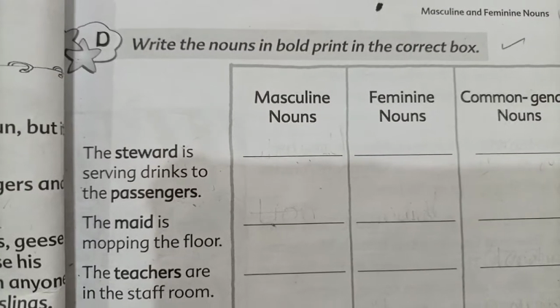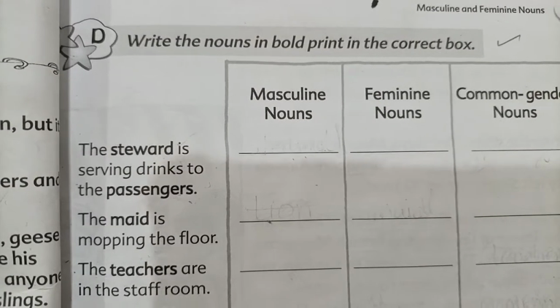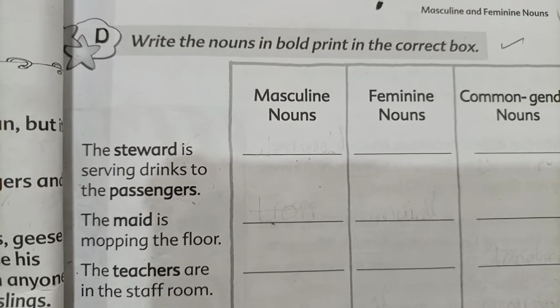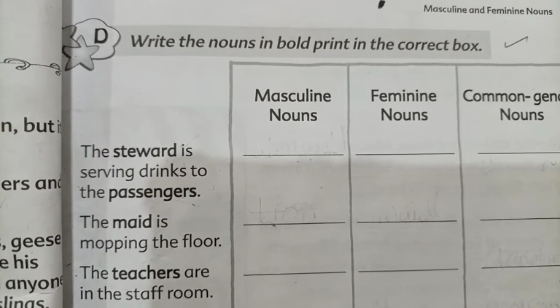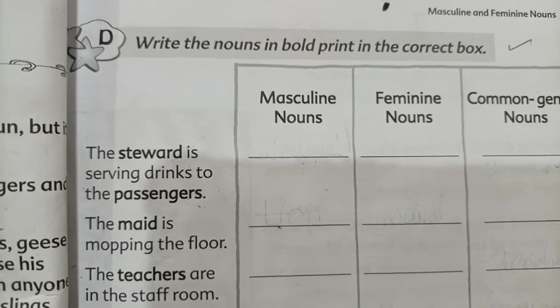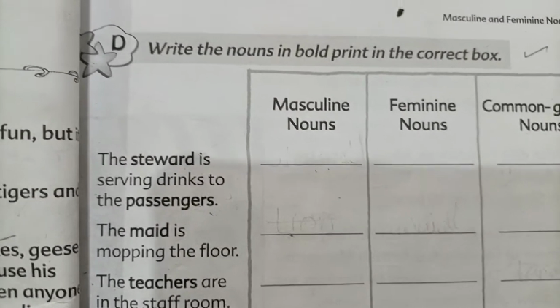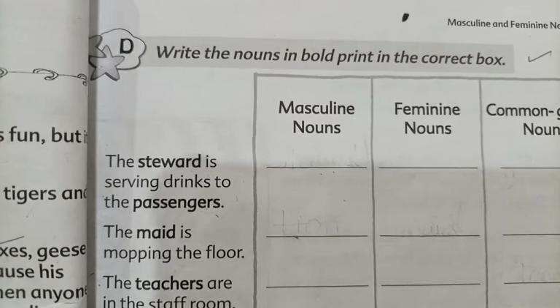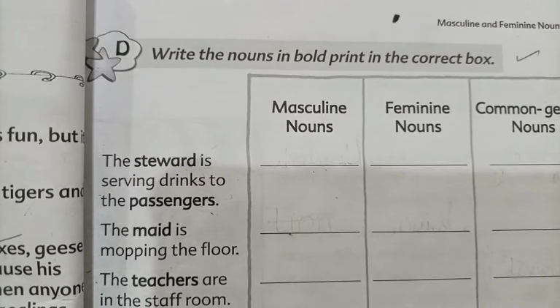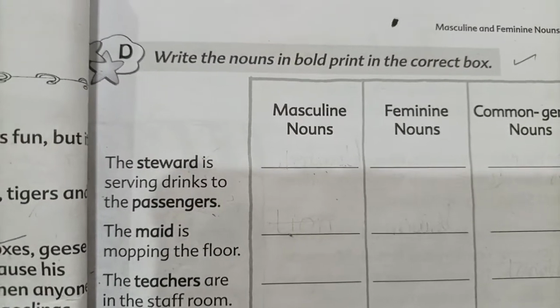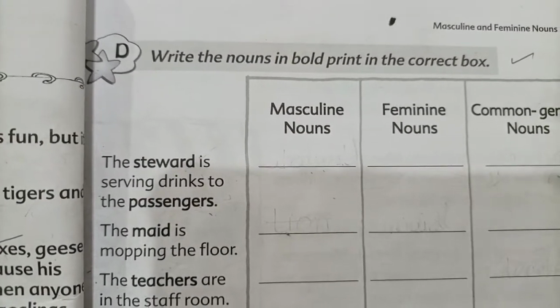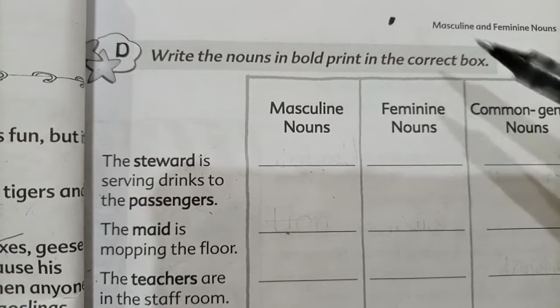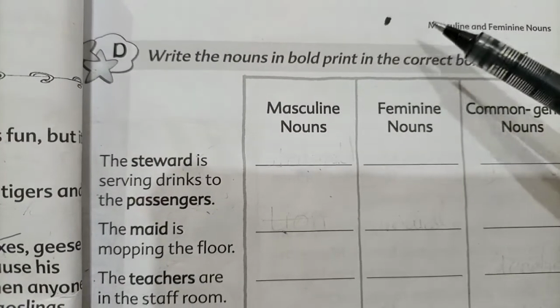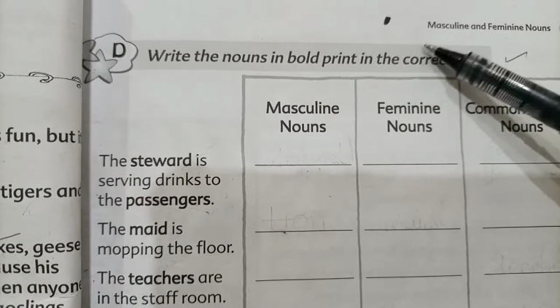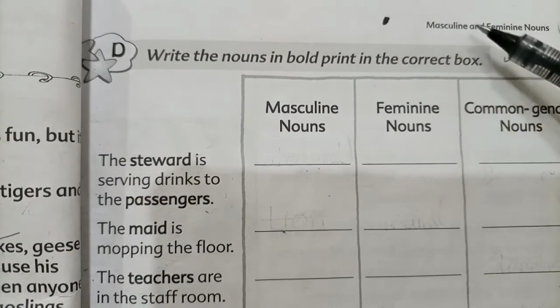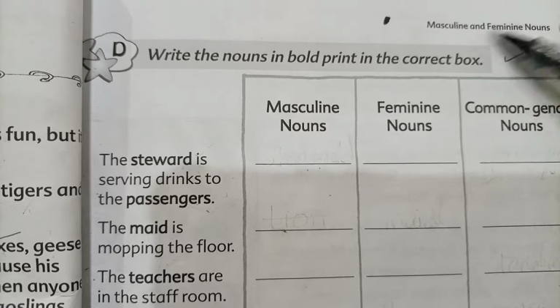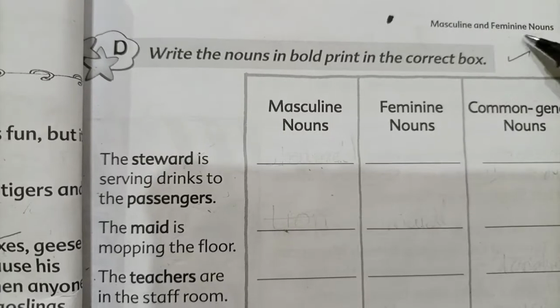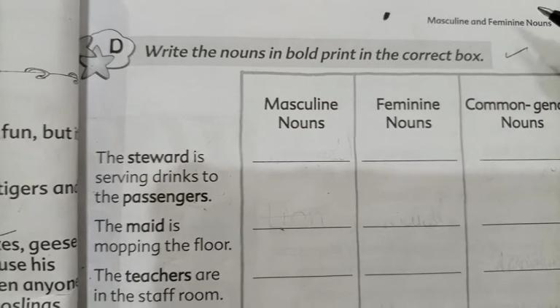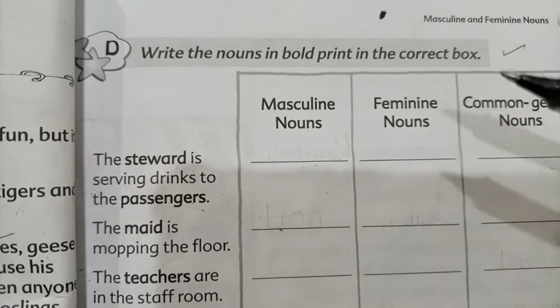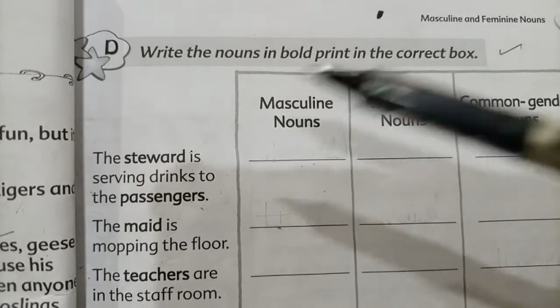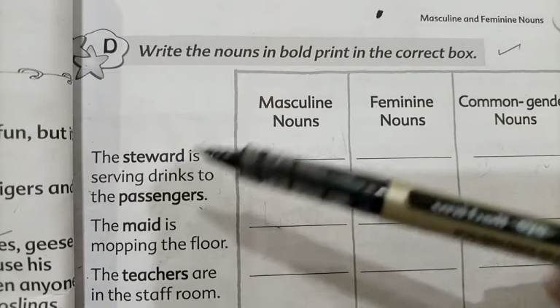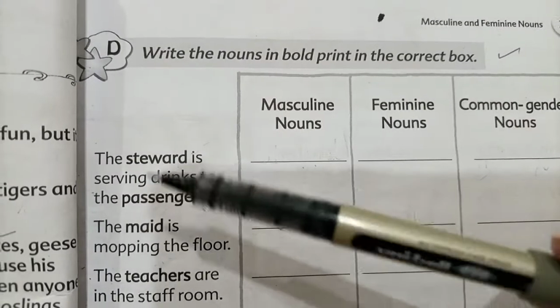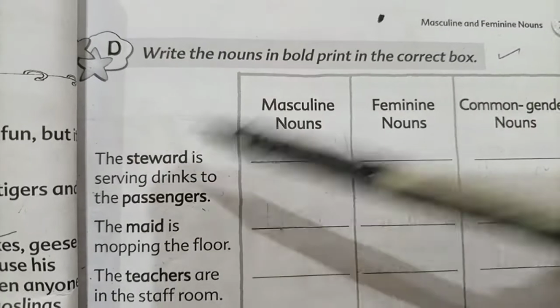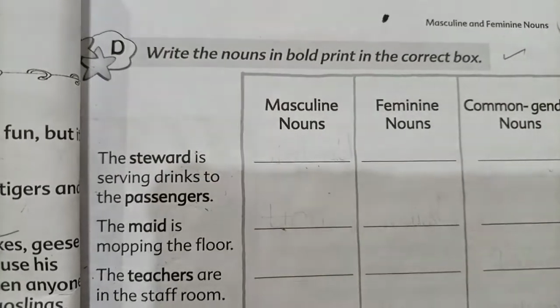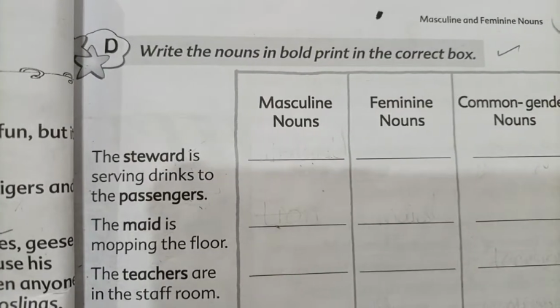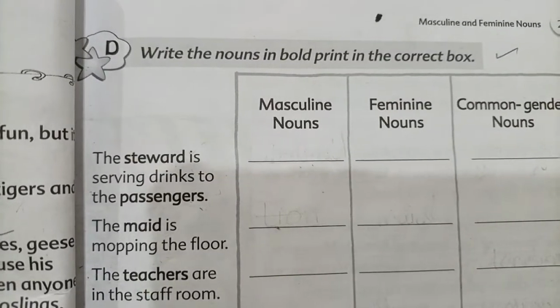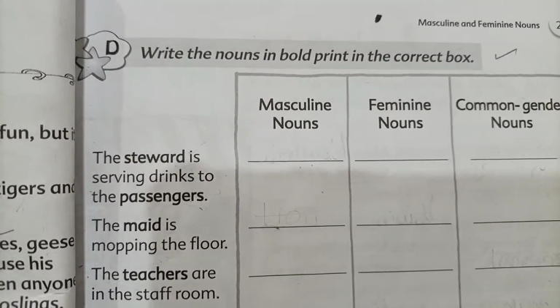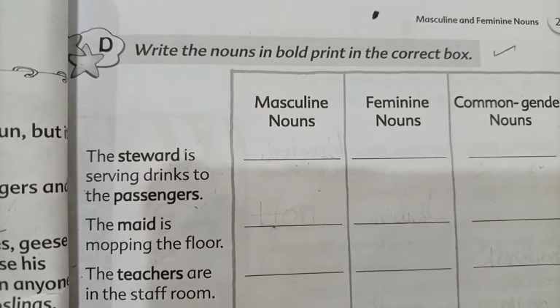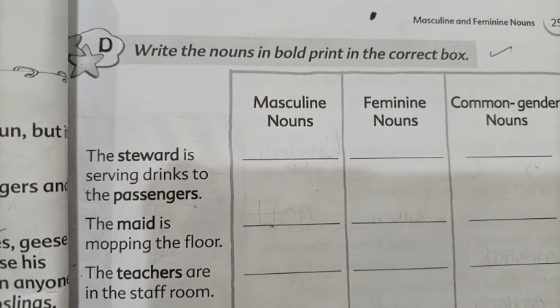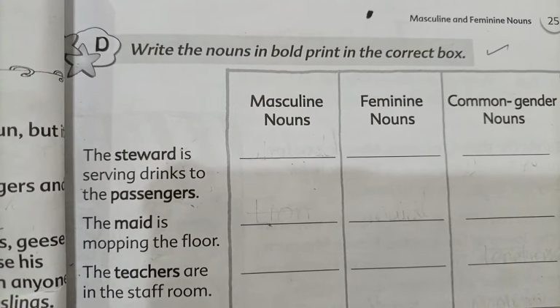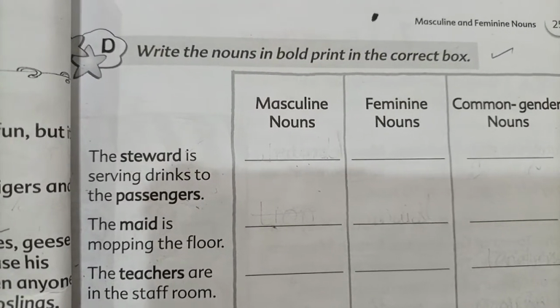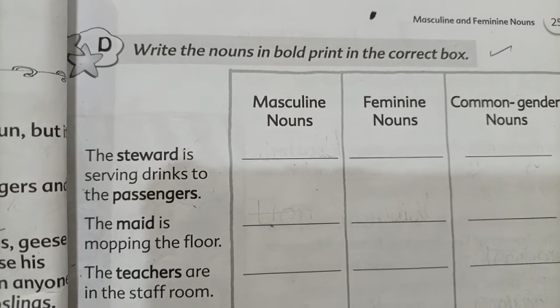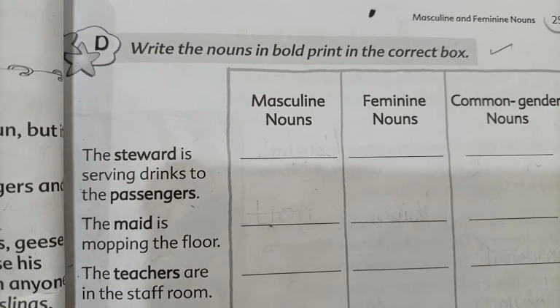Students, as you can know, we started the grammar skills unit — Masculine and Feminine. Today, we will do exercise number D. Inshallah, our chapter will complete.